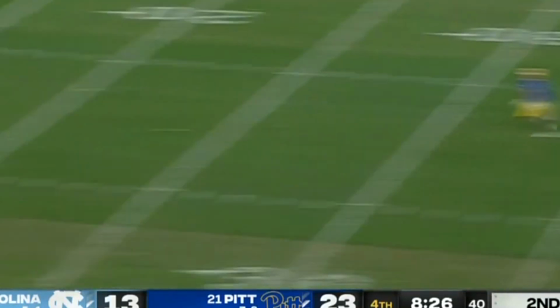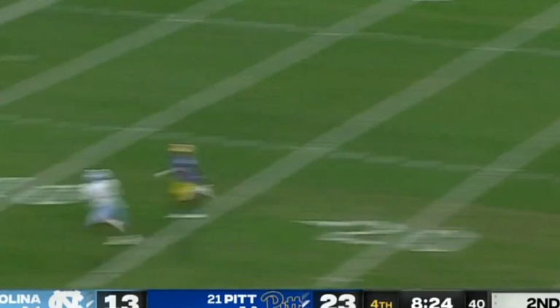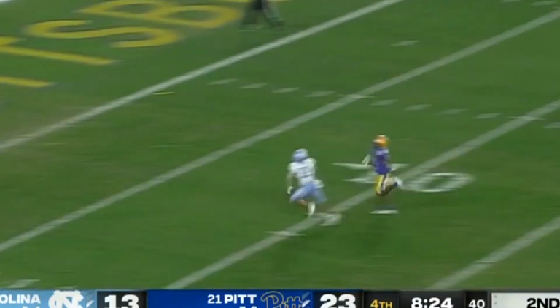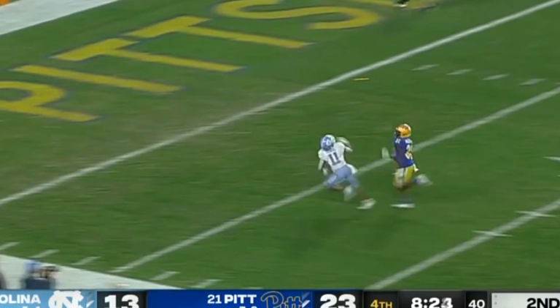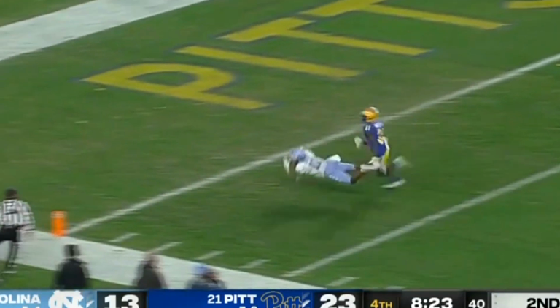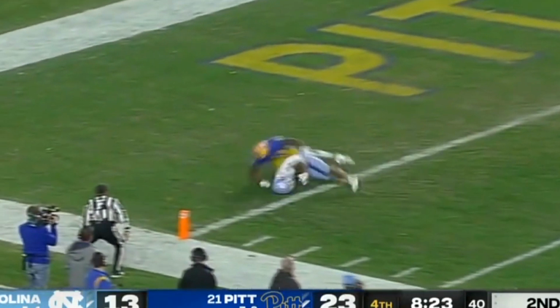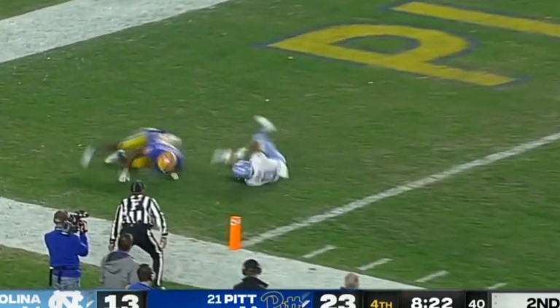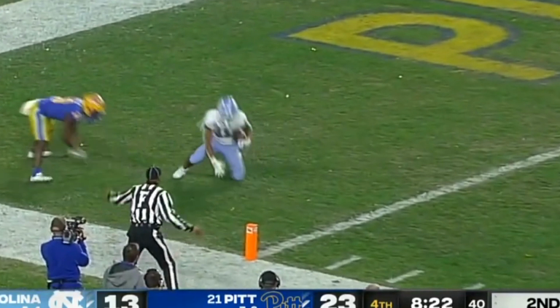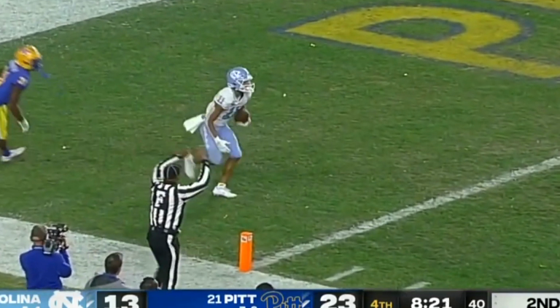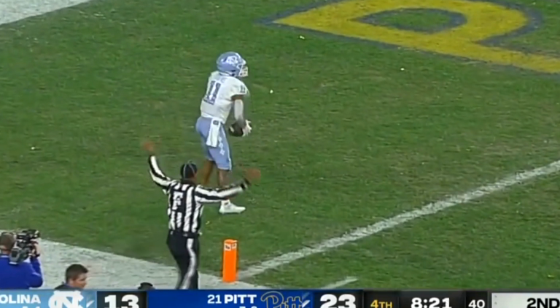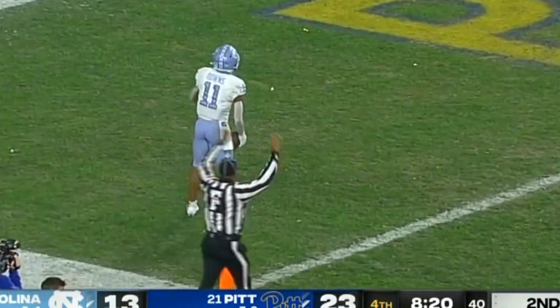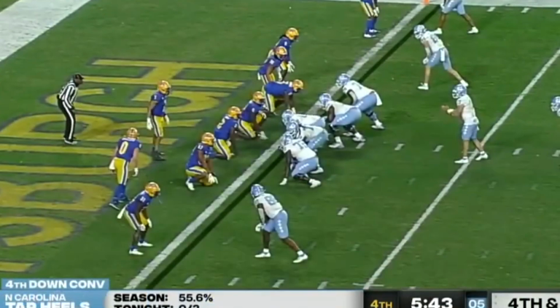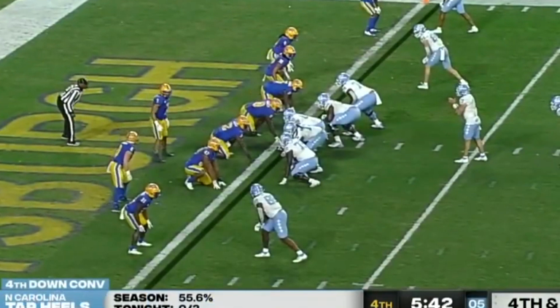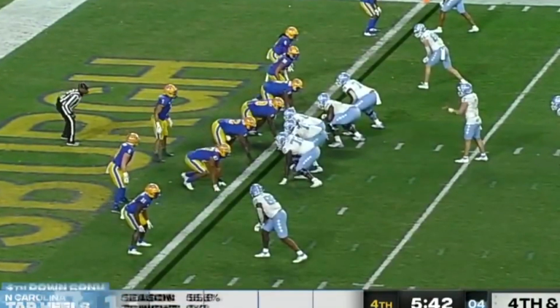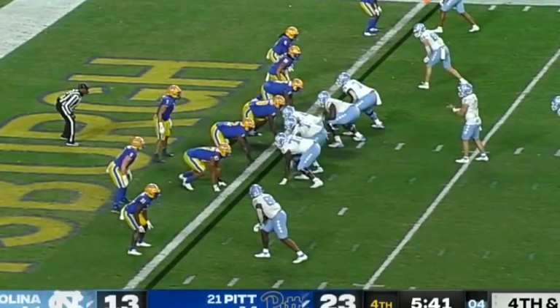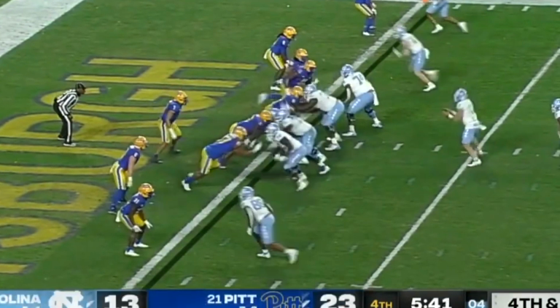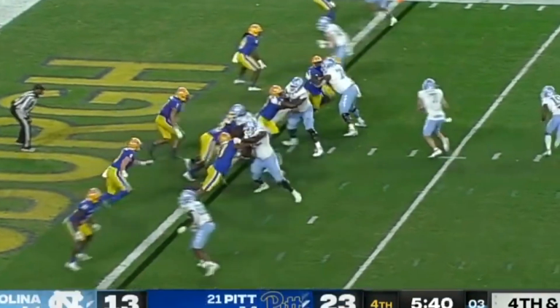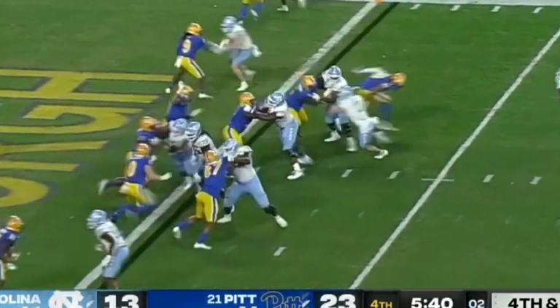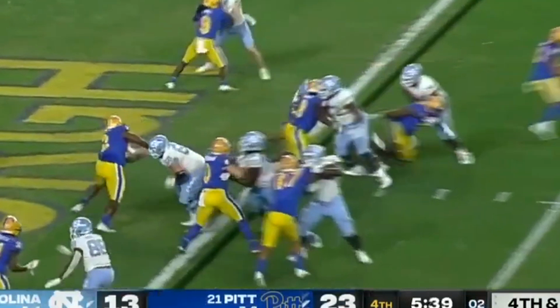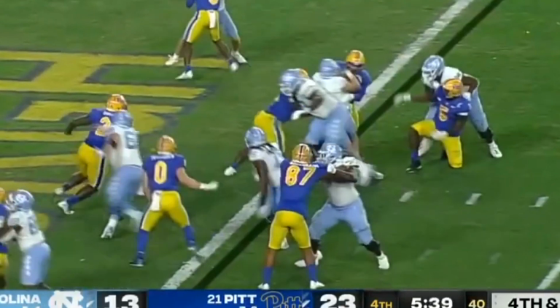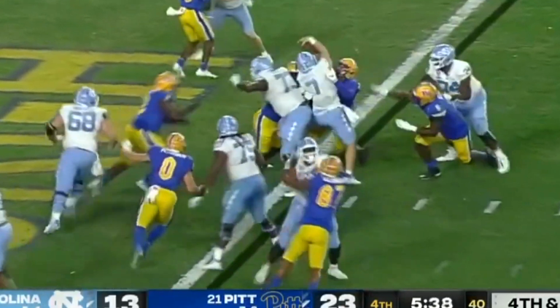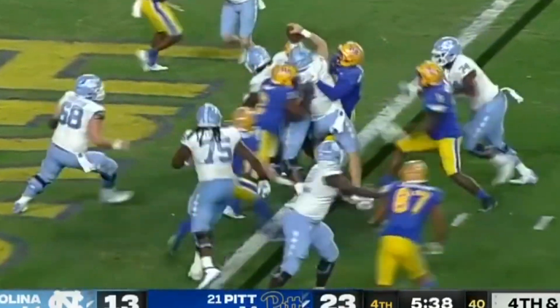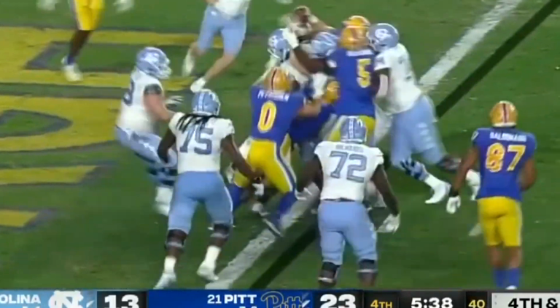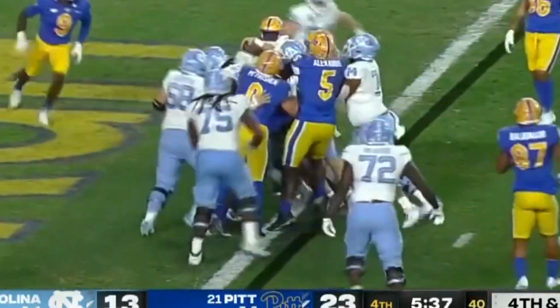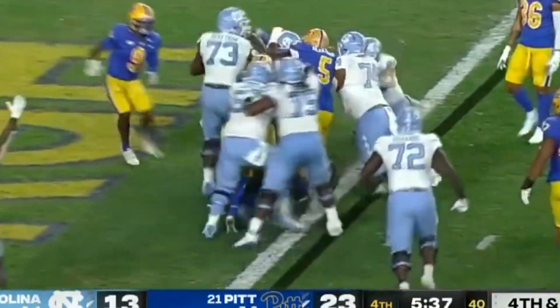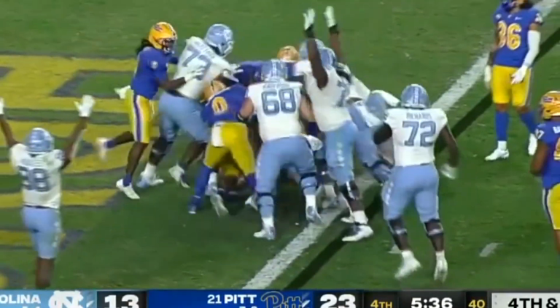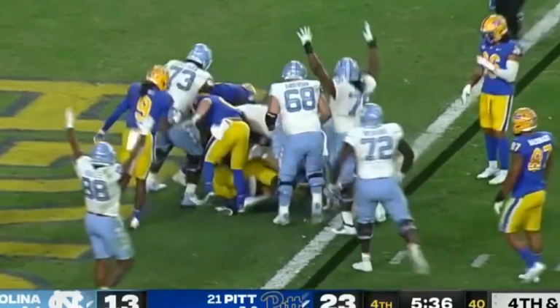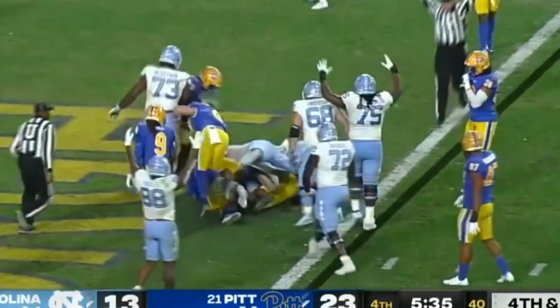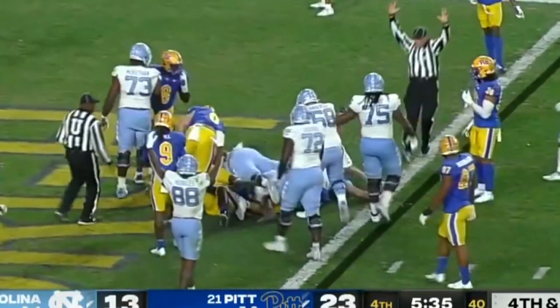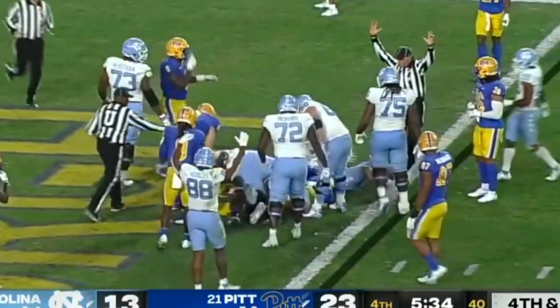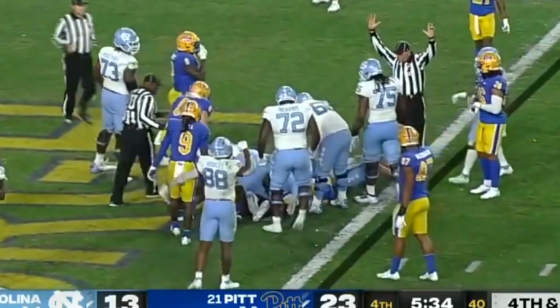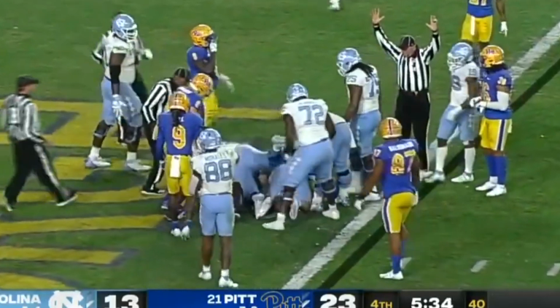This time he's going to take a shot deep — has Downs, caught. Chandler in the backfield. Sam Howell stretches — touchdown North Carolina.